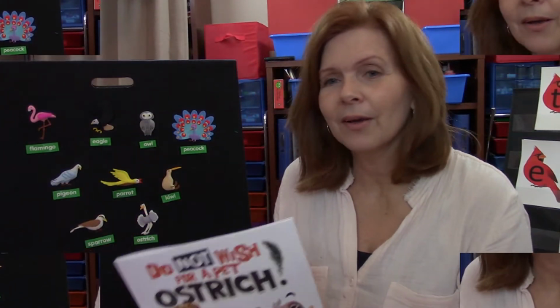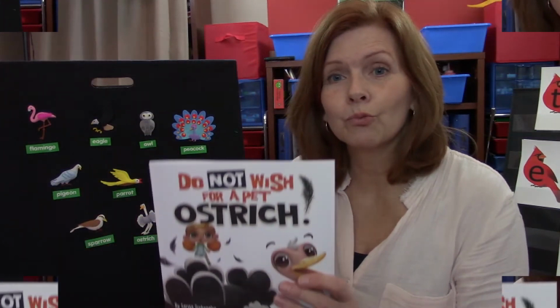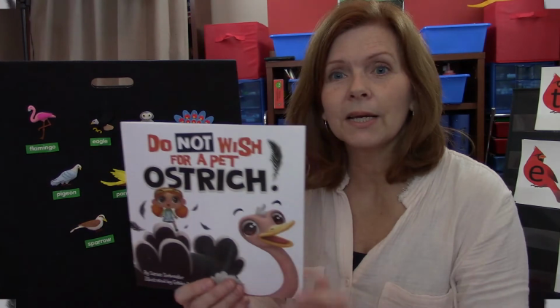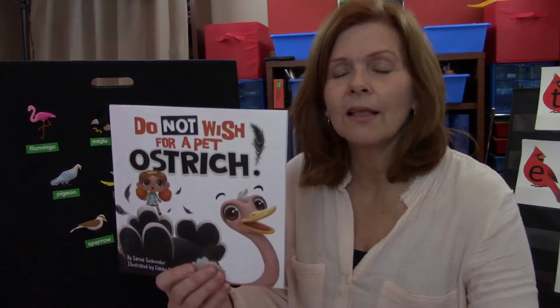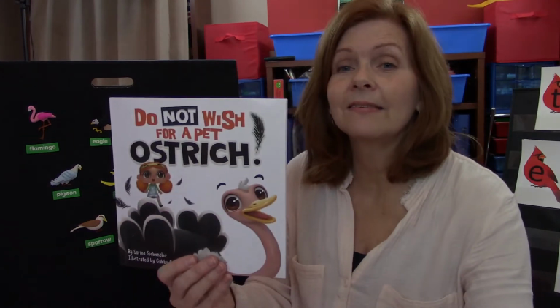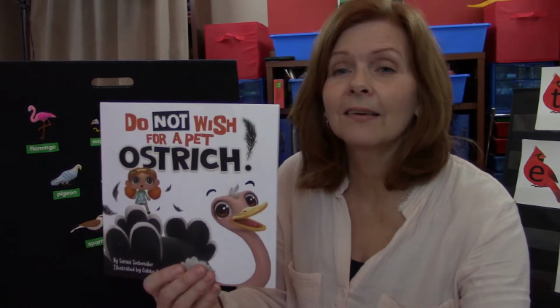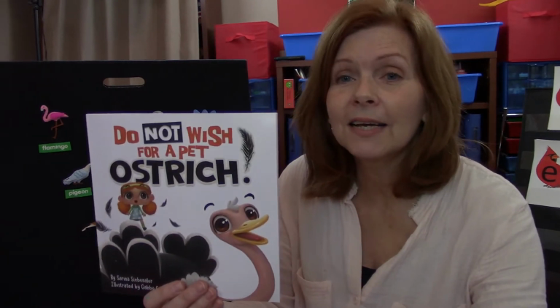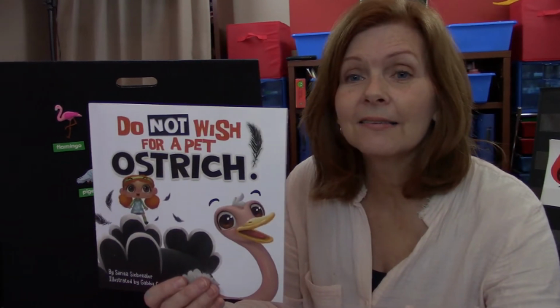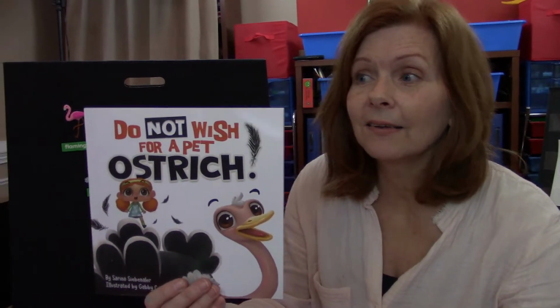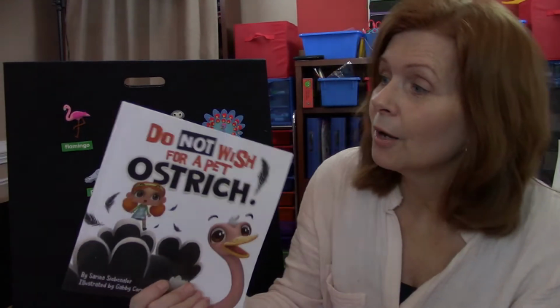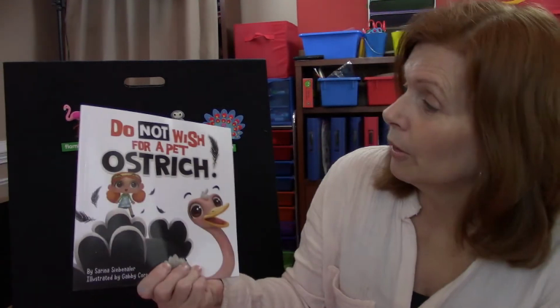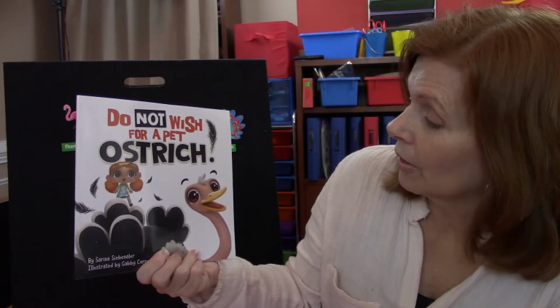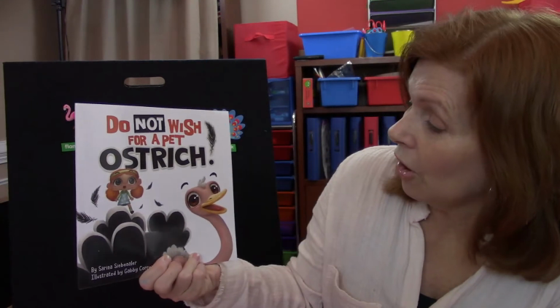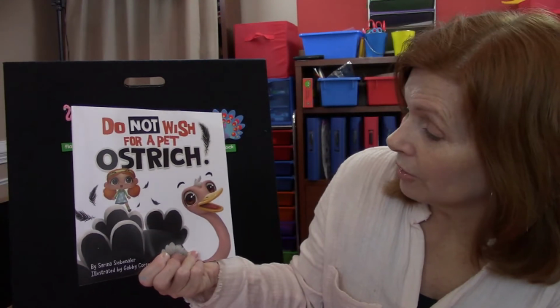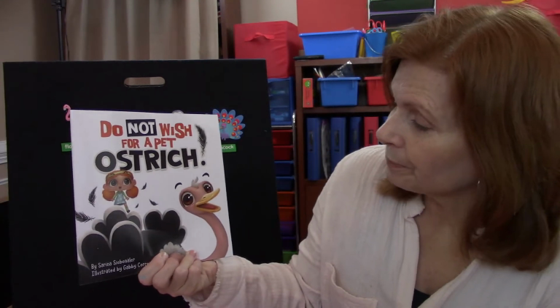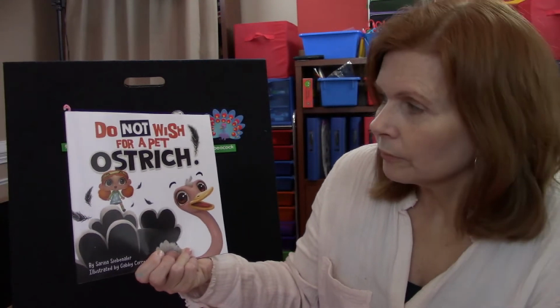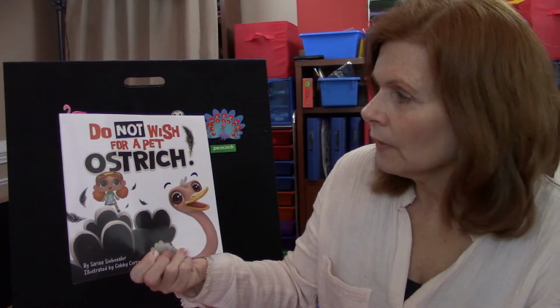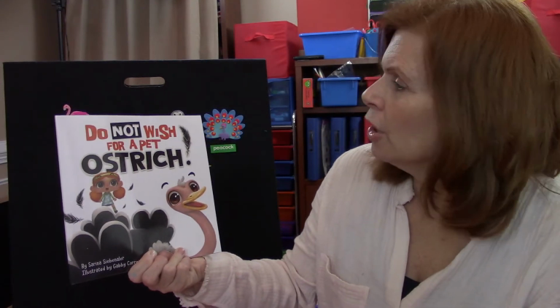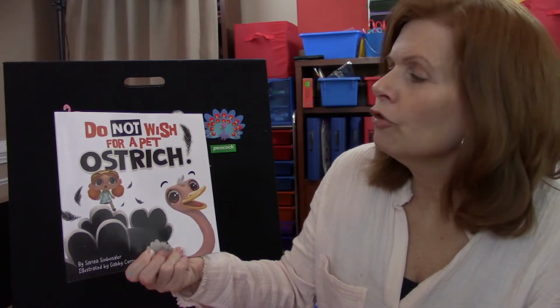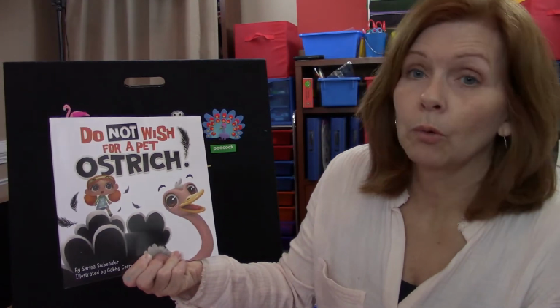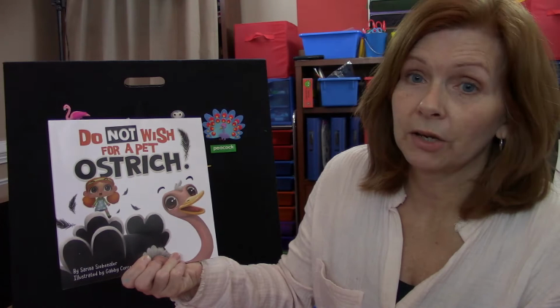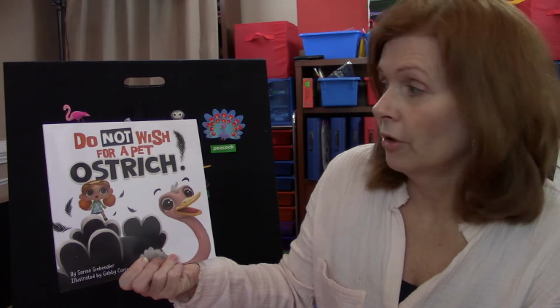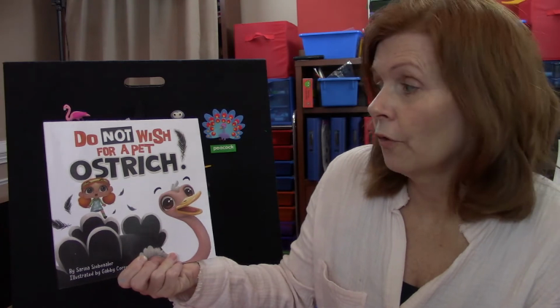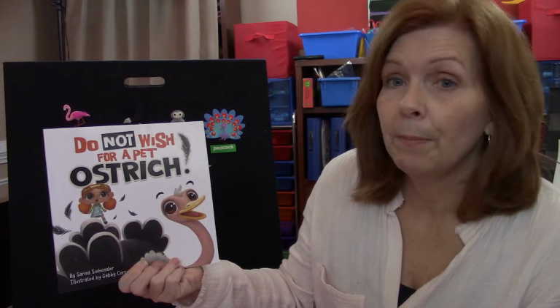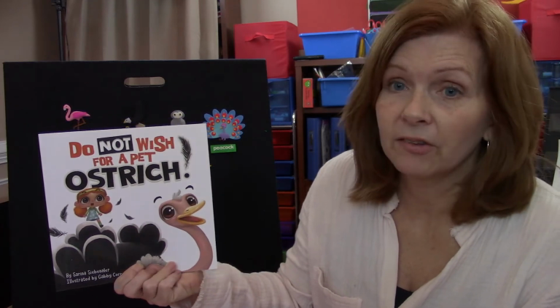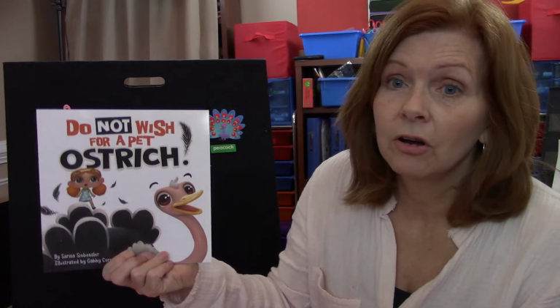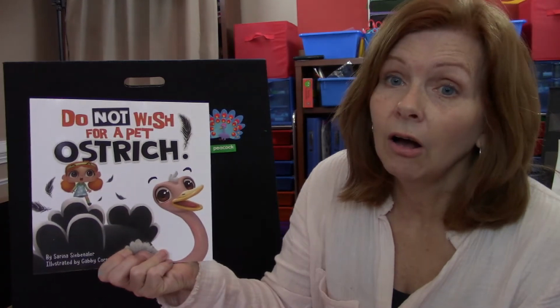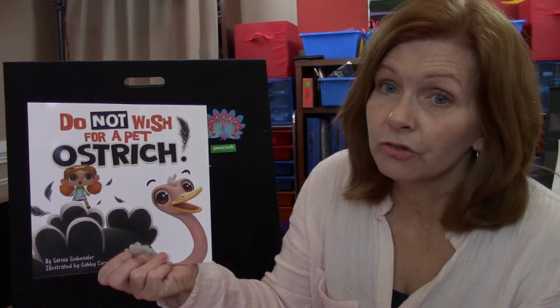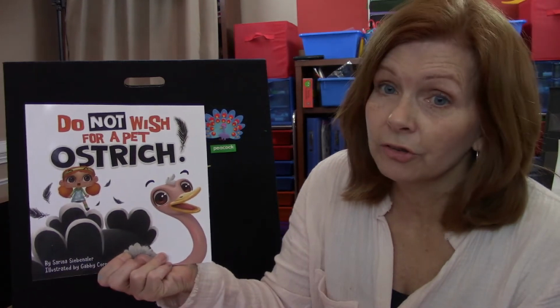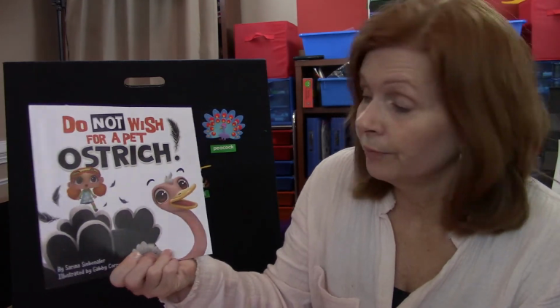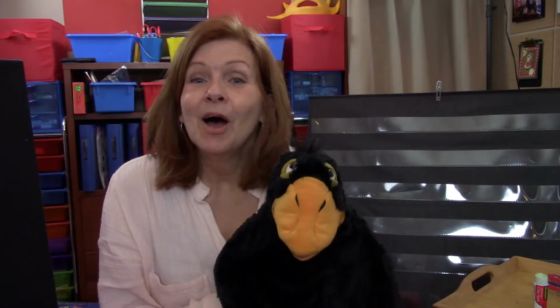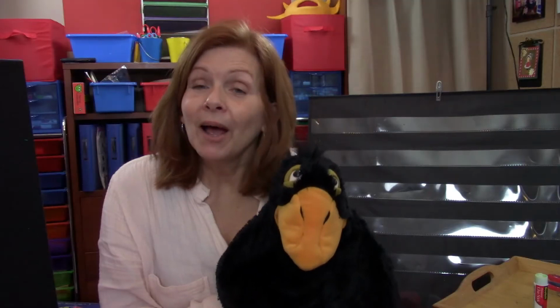We're going to read this silly, silly book called Do Not Wish for a Pet Ostrich.